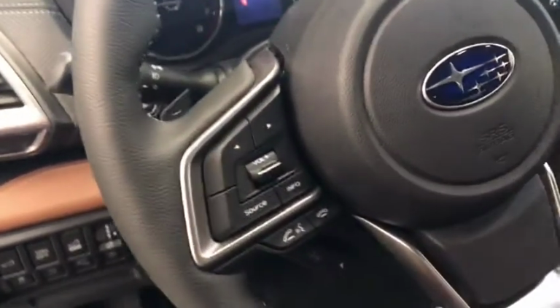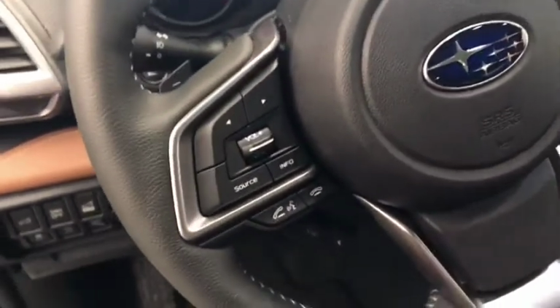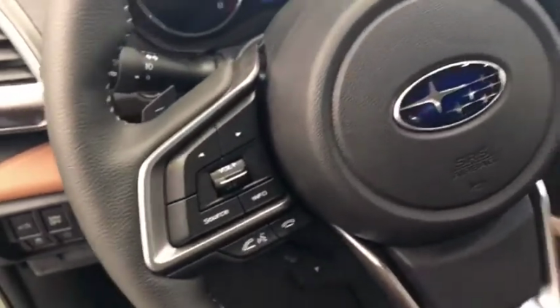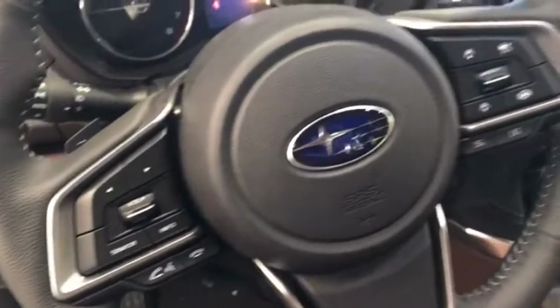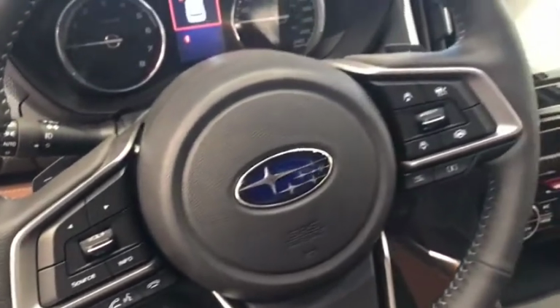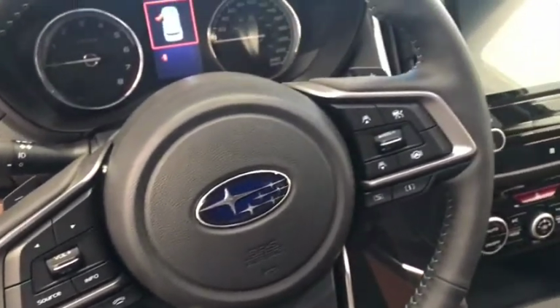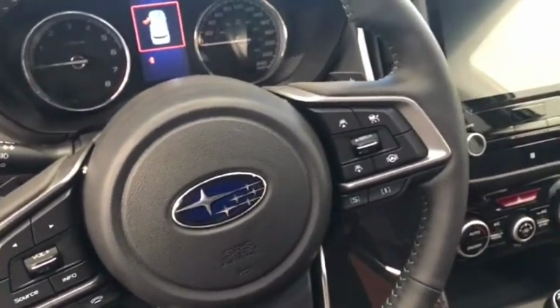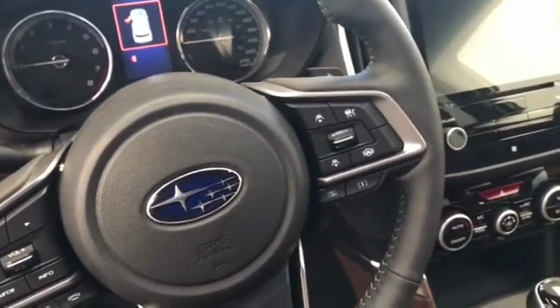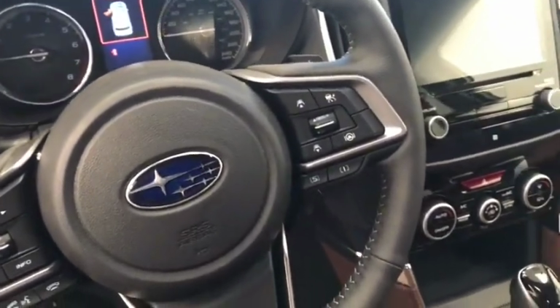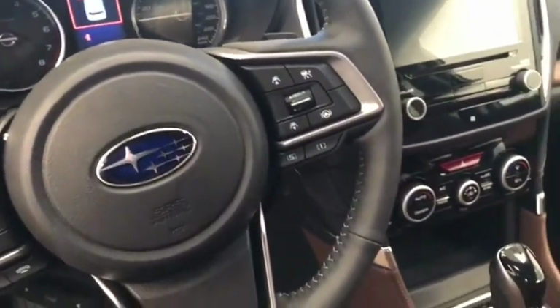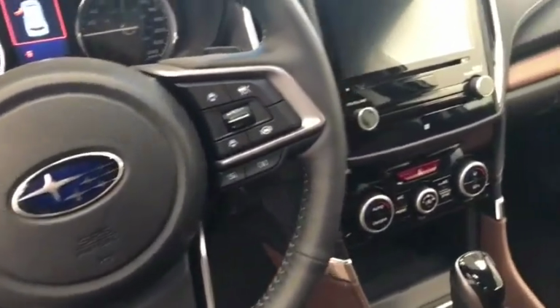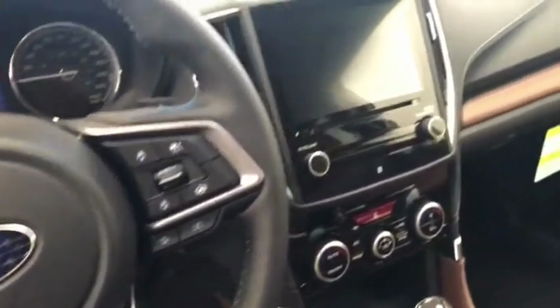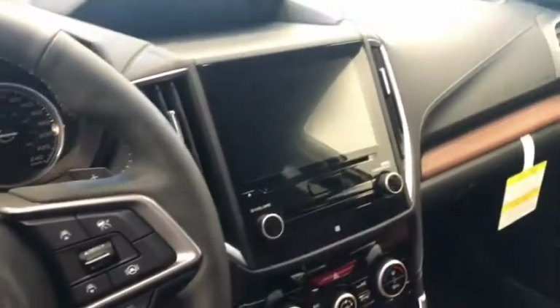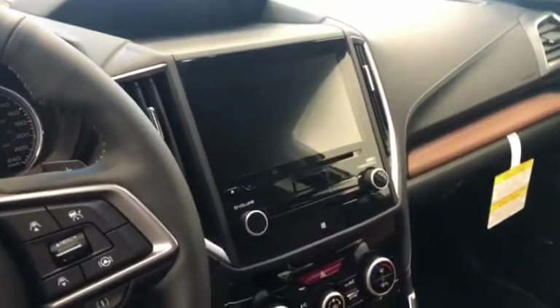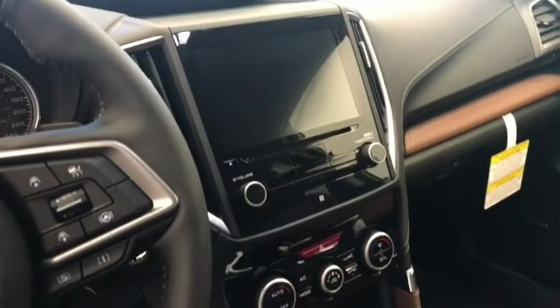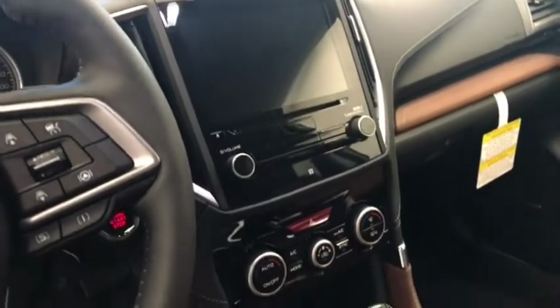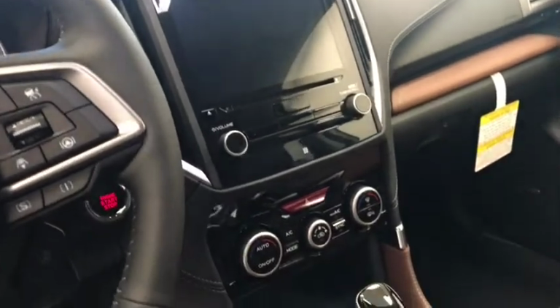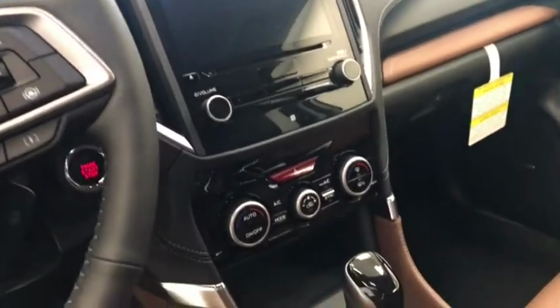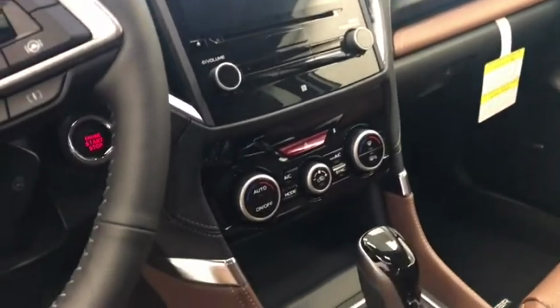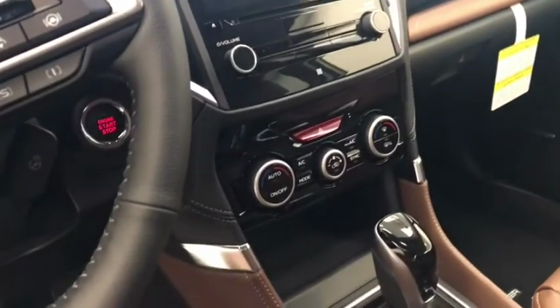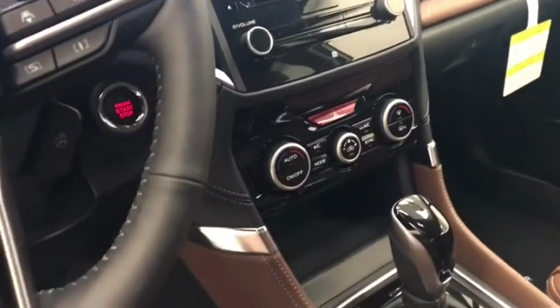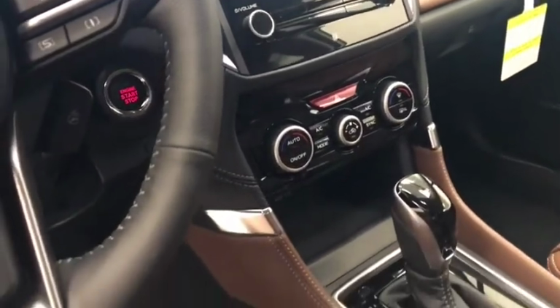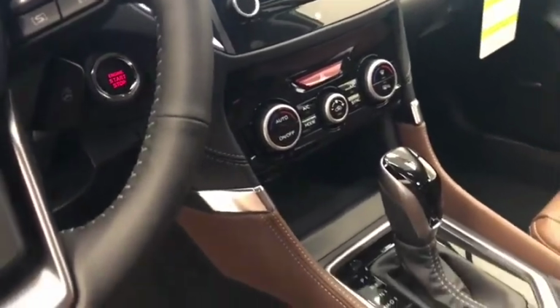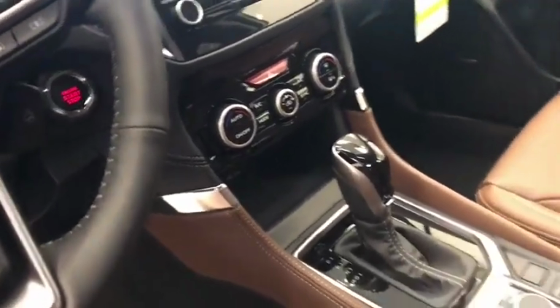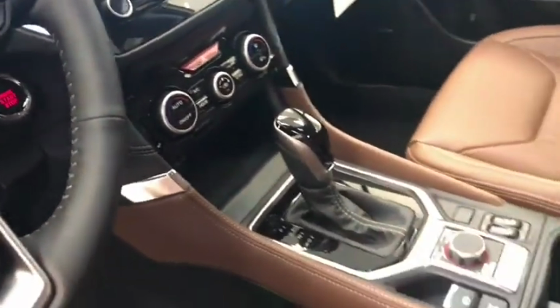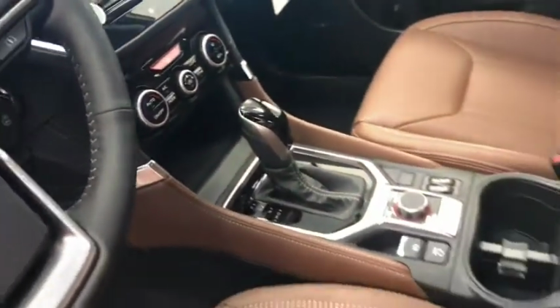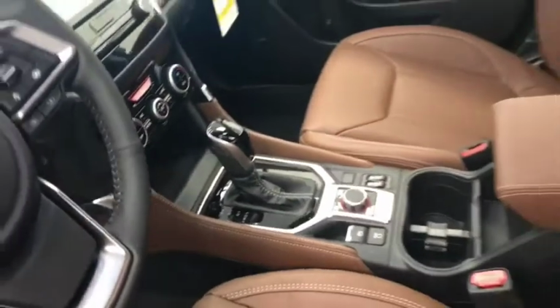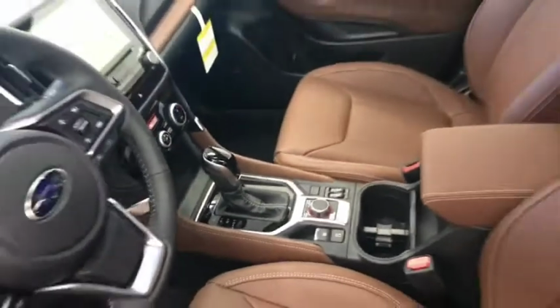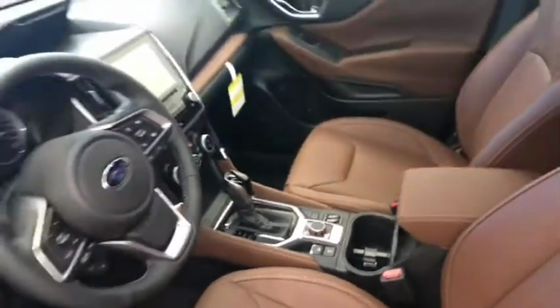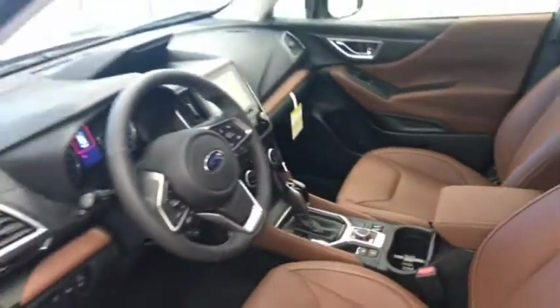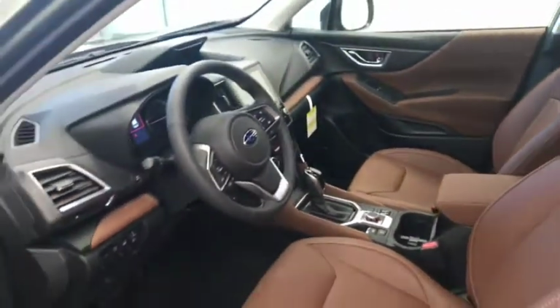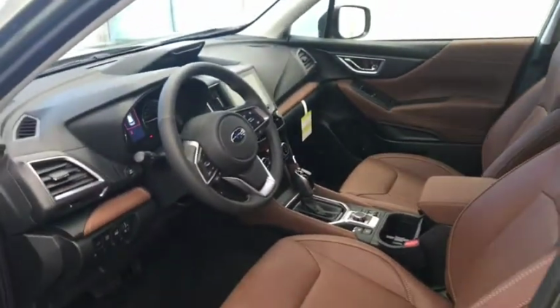We also have tilt and telescope steering column, cruise control, hand speed communication and audio controls, paddle shifters, heated steering wheel, CD/FM radio with auxiliary, dual zone climate control with AC, heated seats, push button start, and X mode. Our interior color is brown.